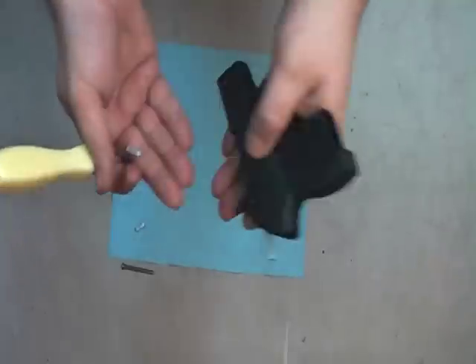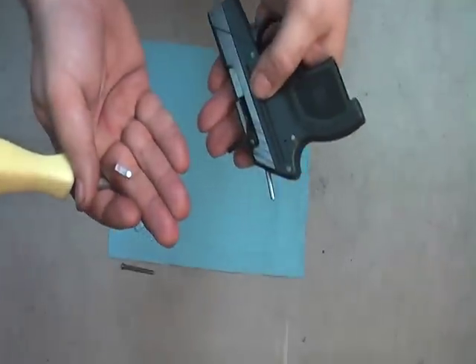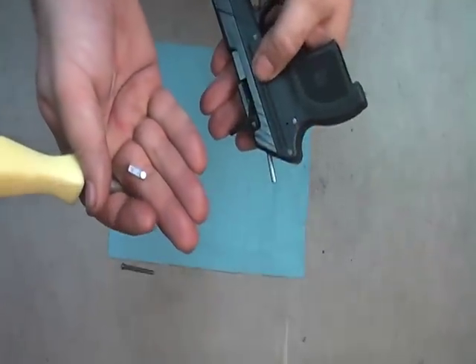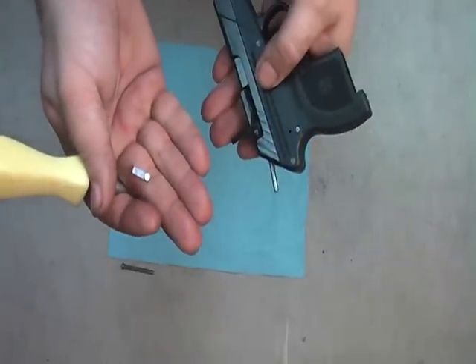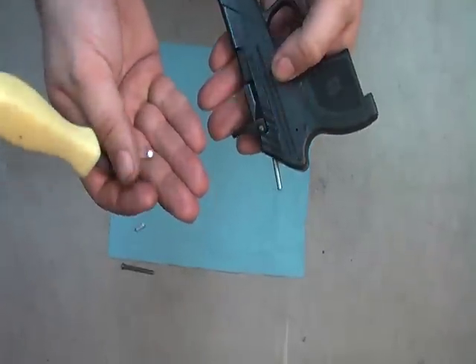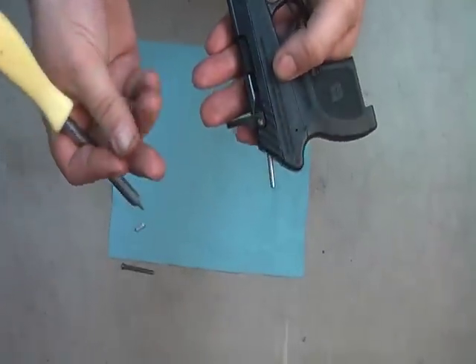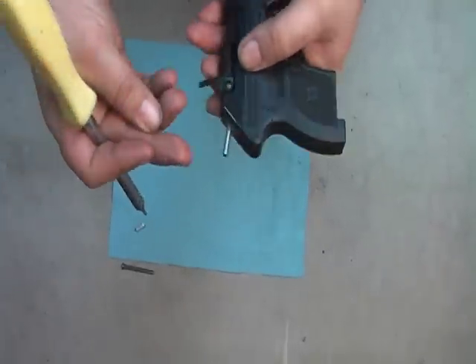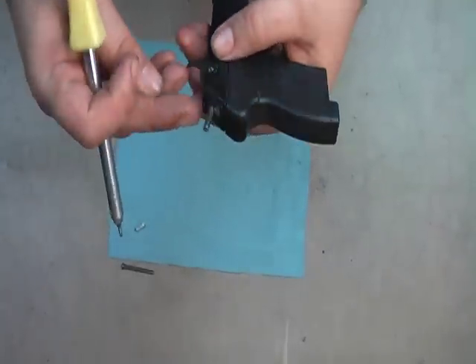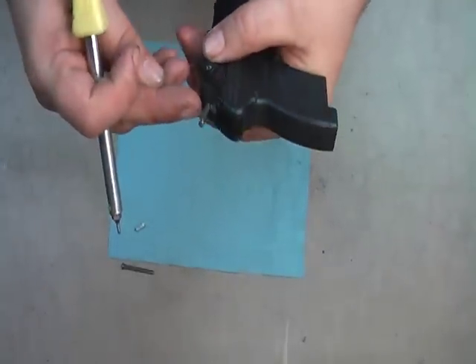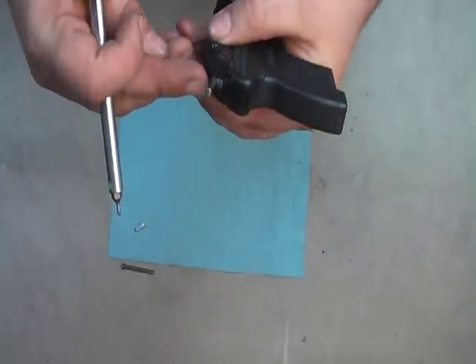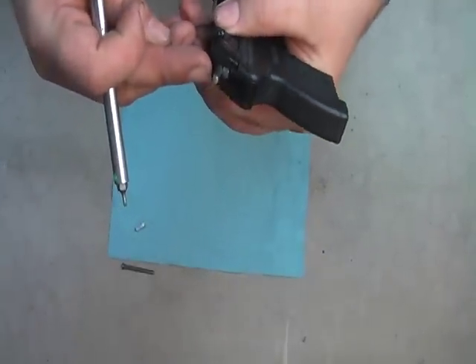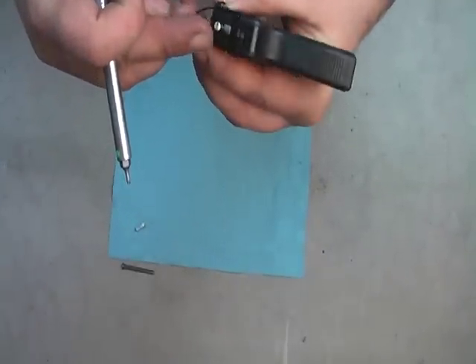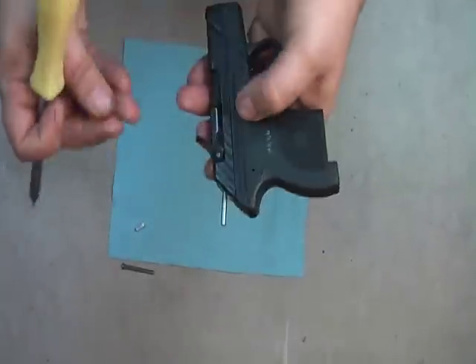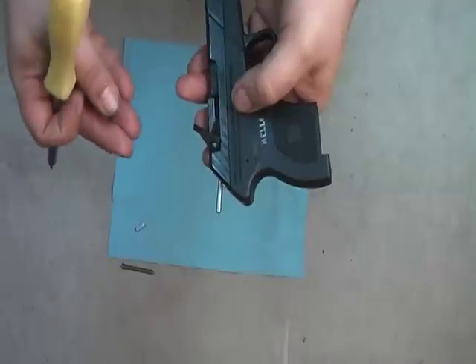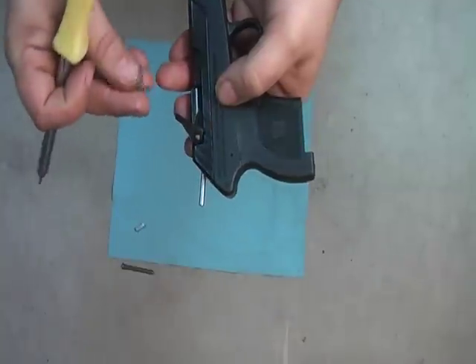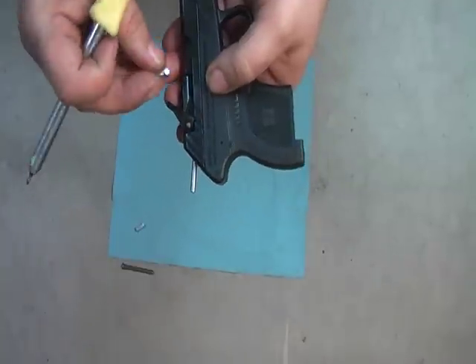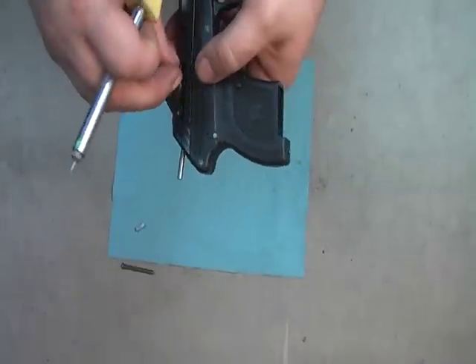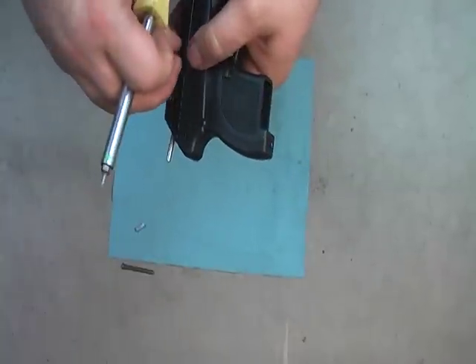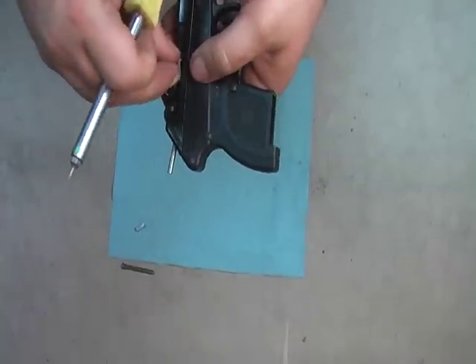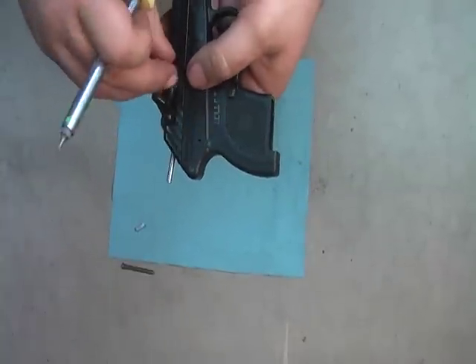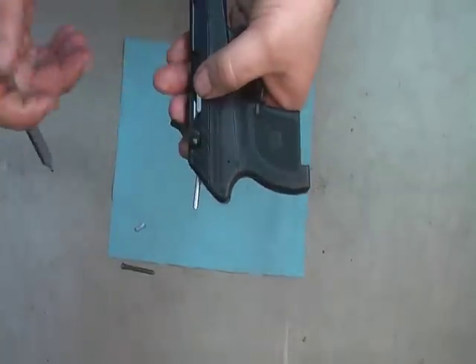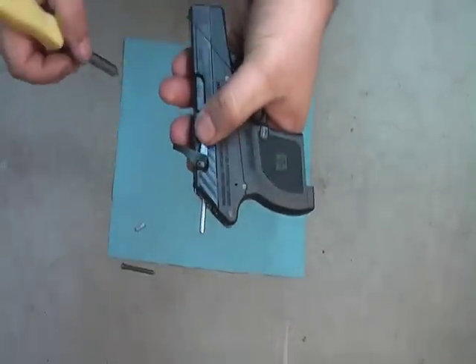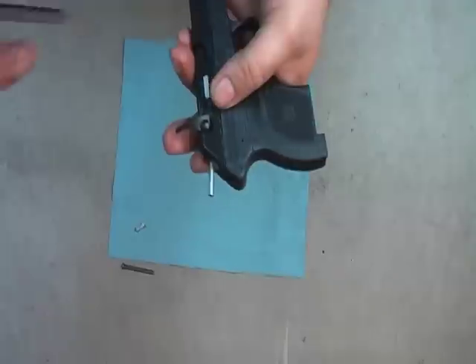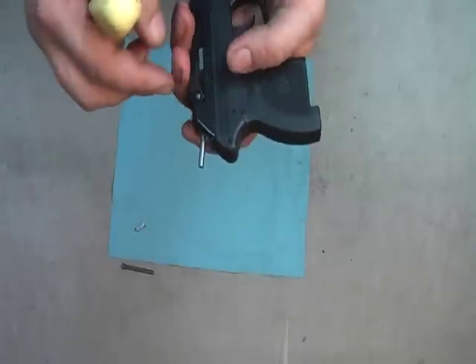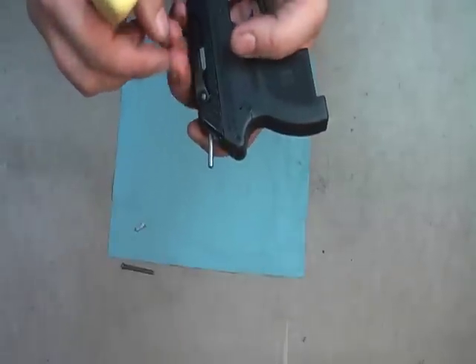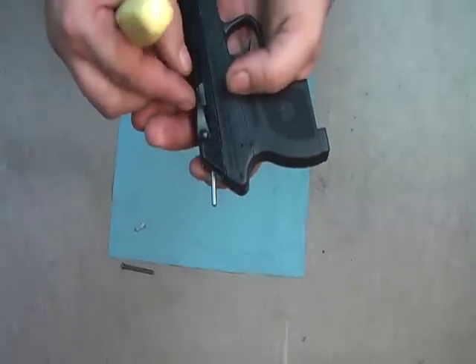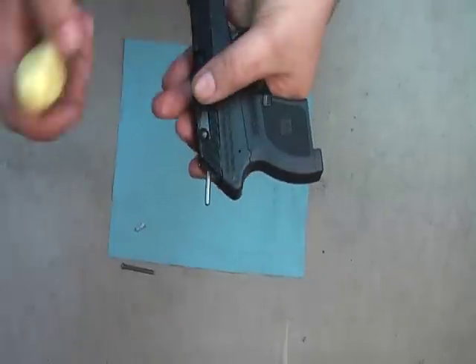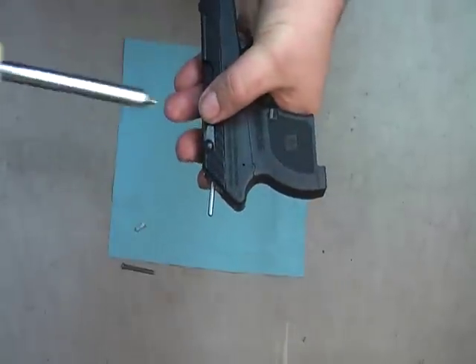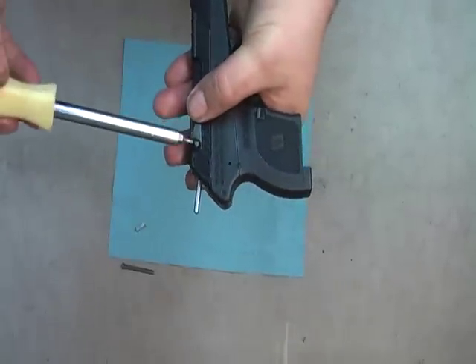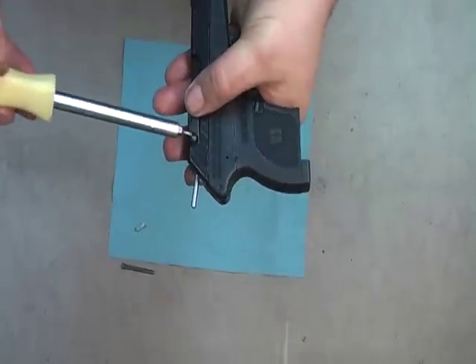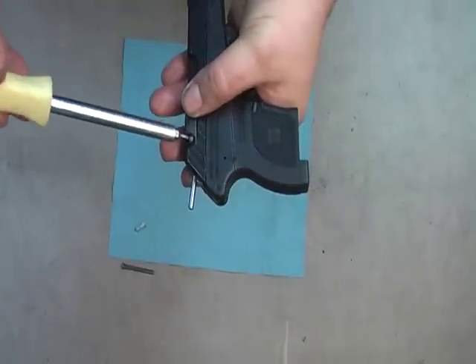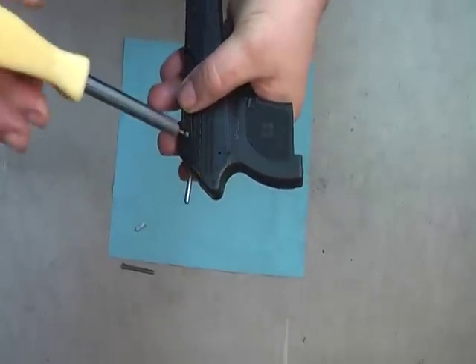And there's your extractor, with your firing pin safely seated. To replace it, just do the reverse — put it in, line up the extractor spring.